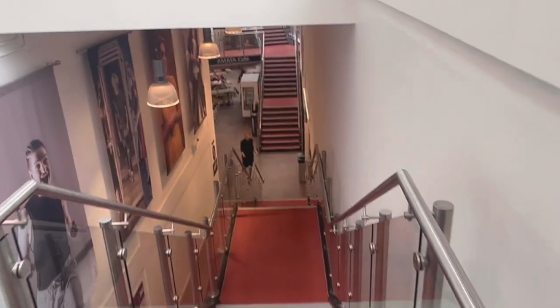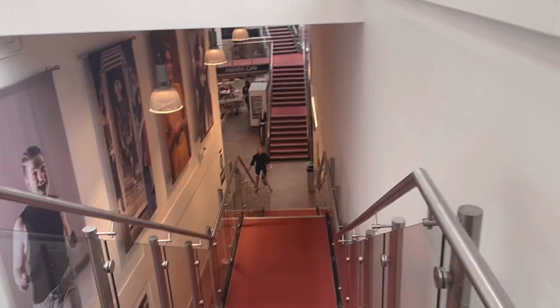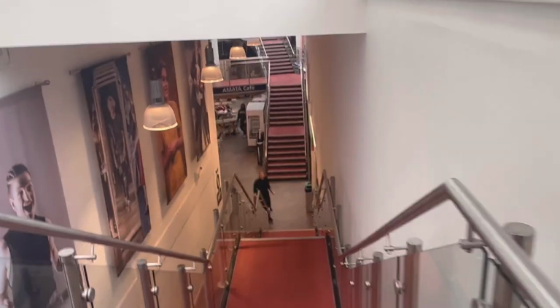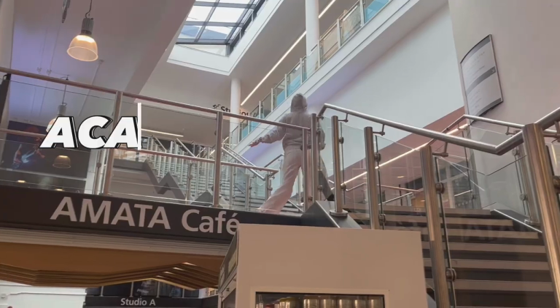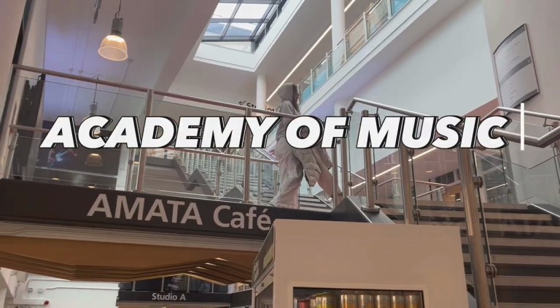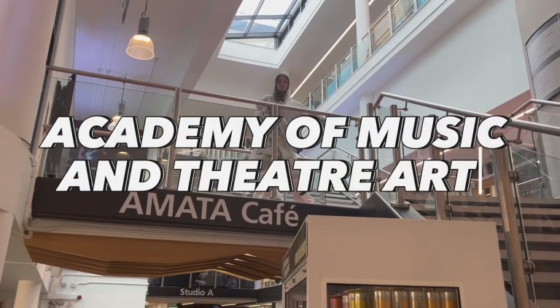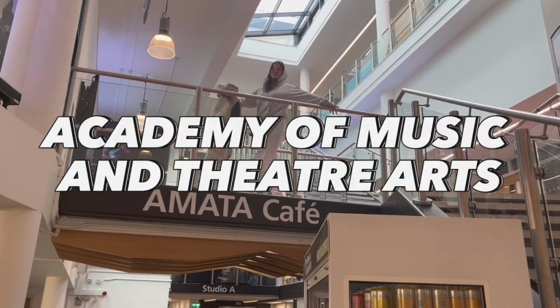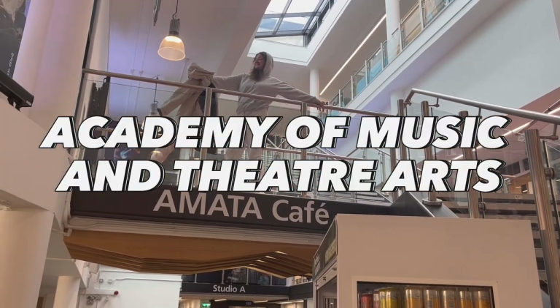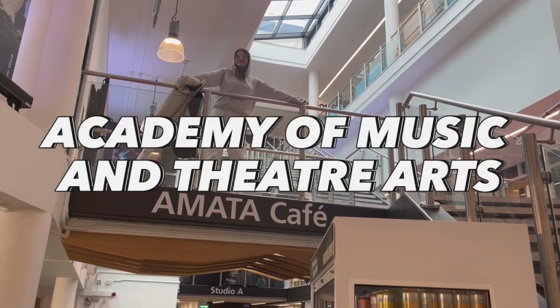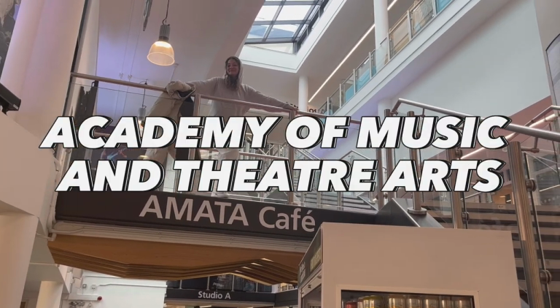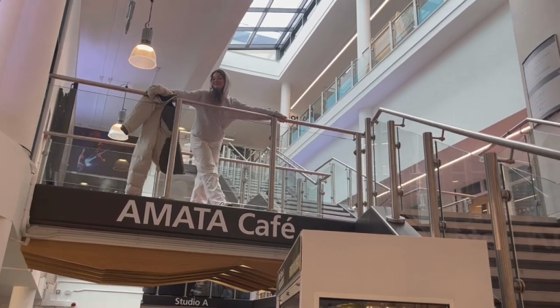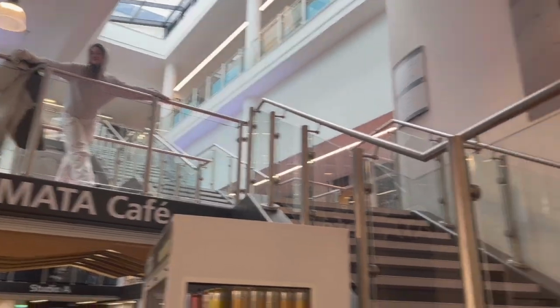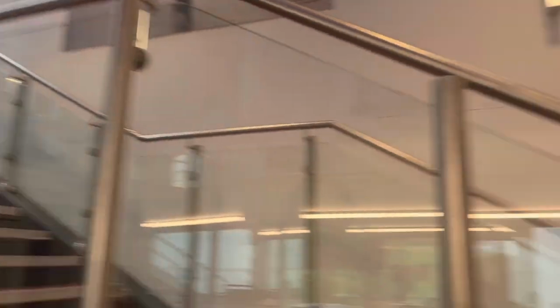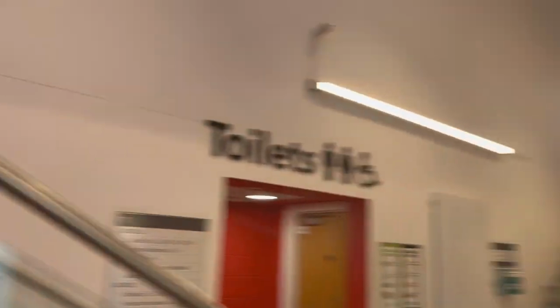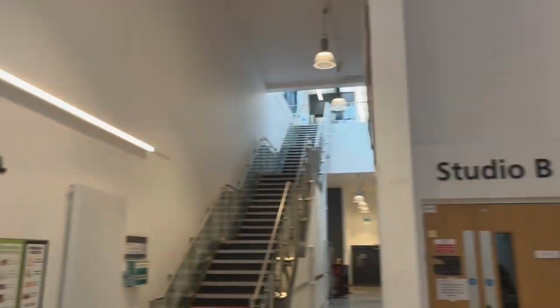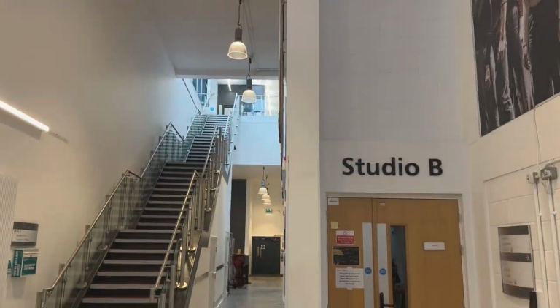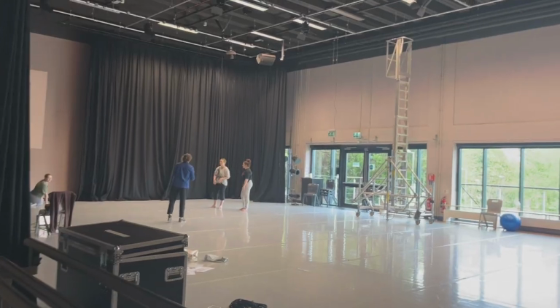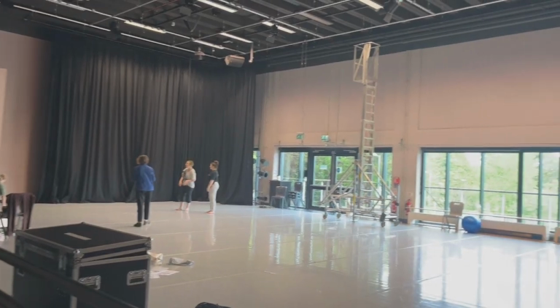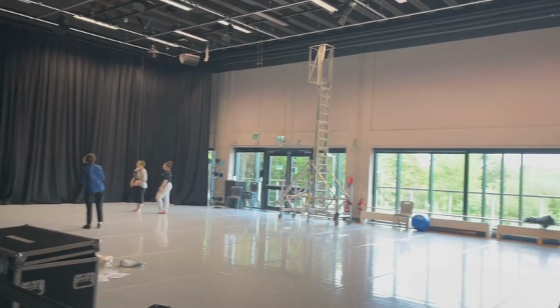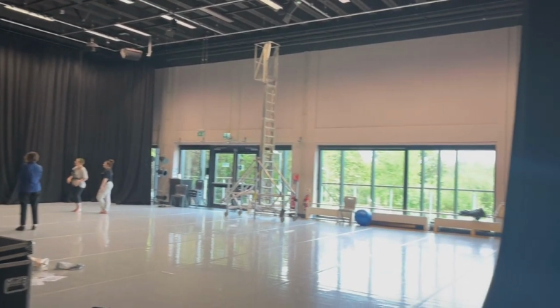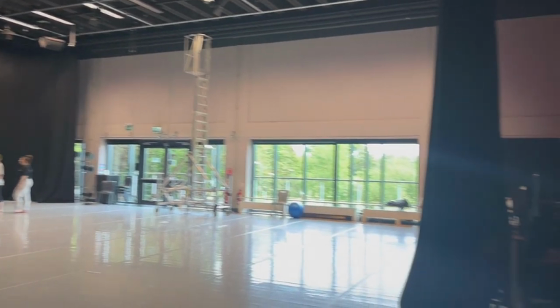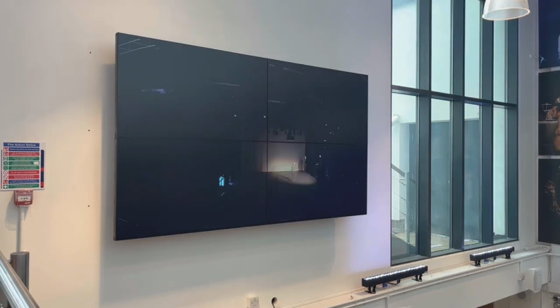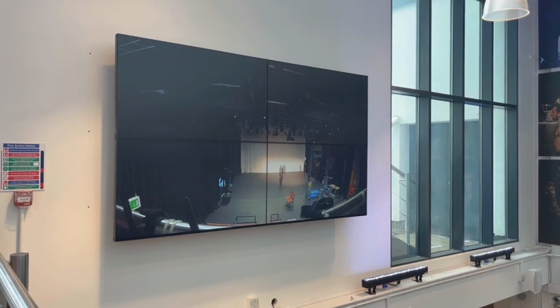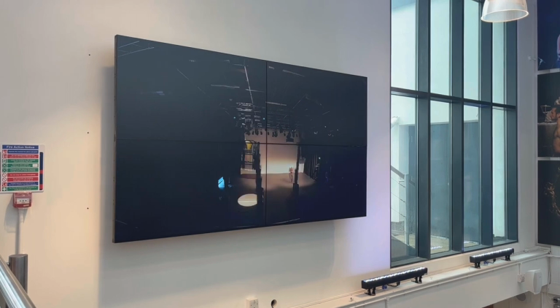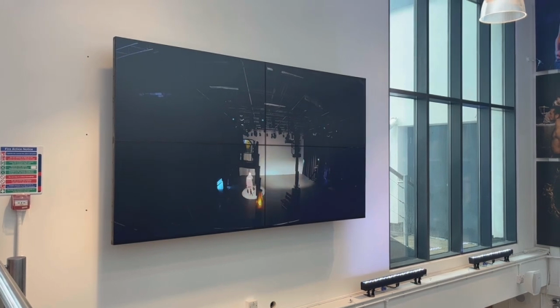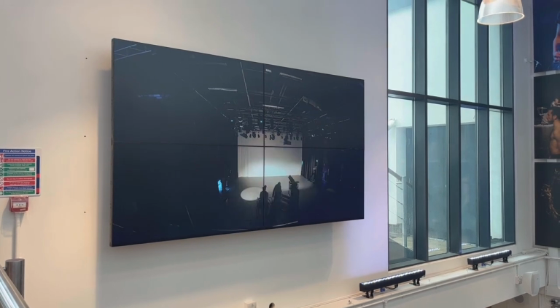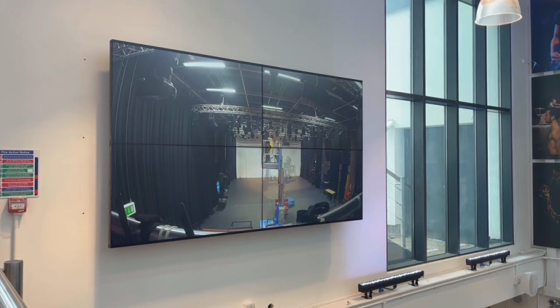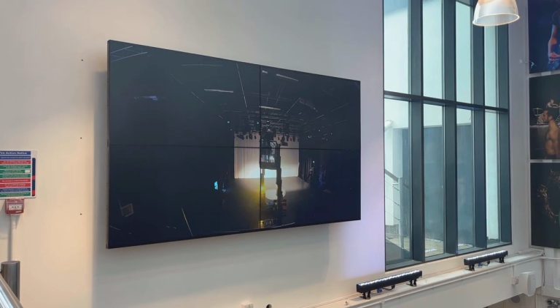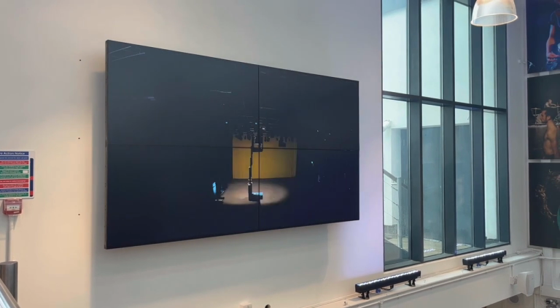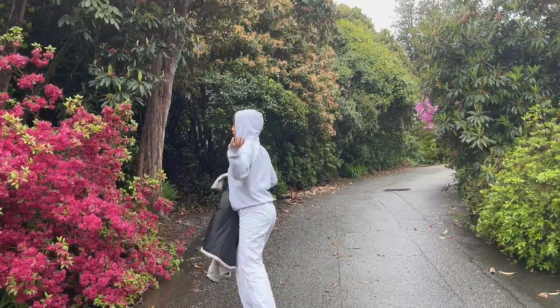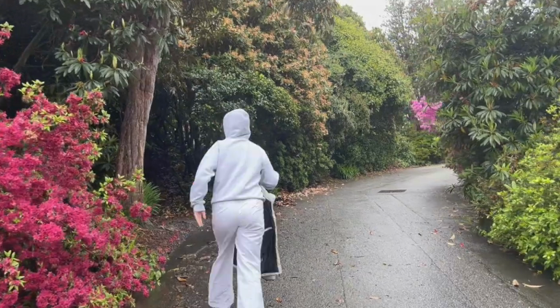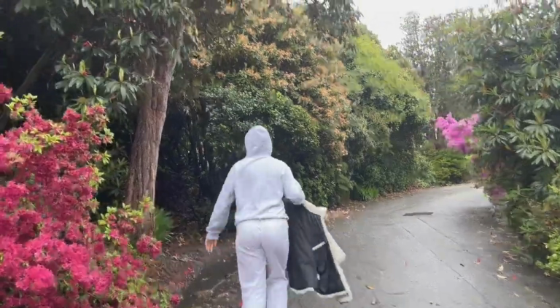Here we are heading over to Amata, which has 10 high spec performance and rehearsal studios, a 200-capacity flexible theatre space, nine practice rooms and studios for acoustics and amplified sound. It even has its own cafe.